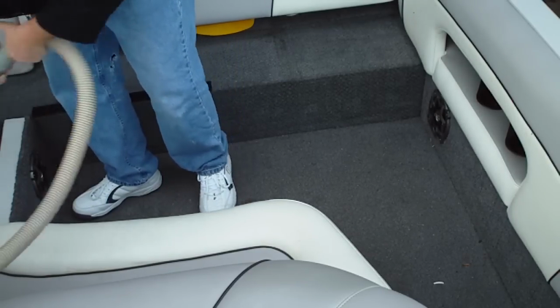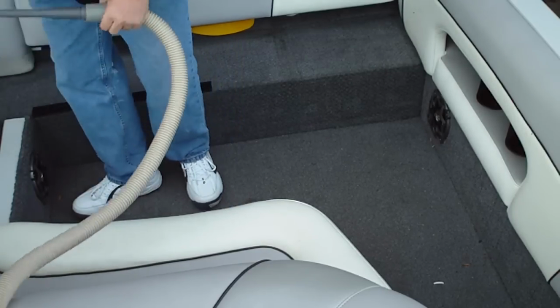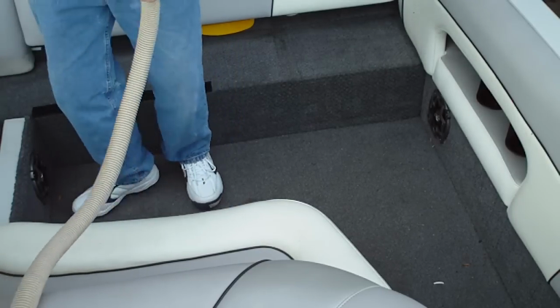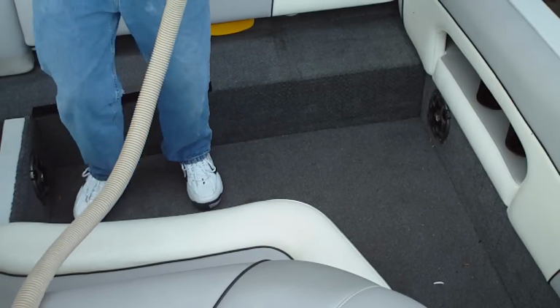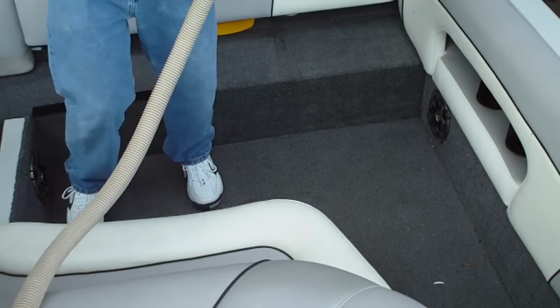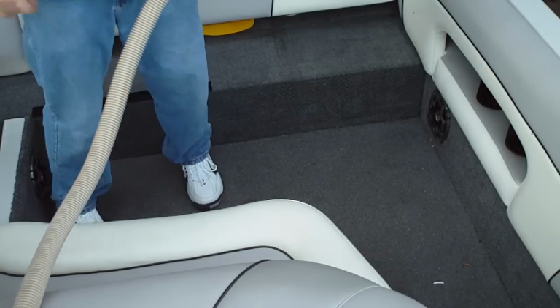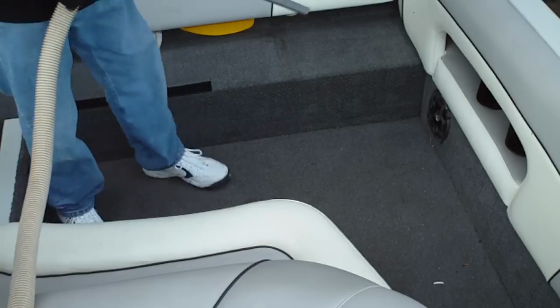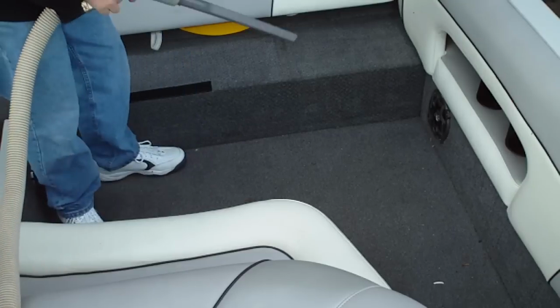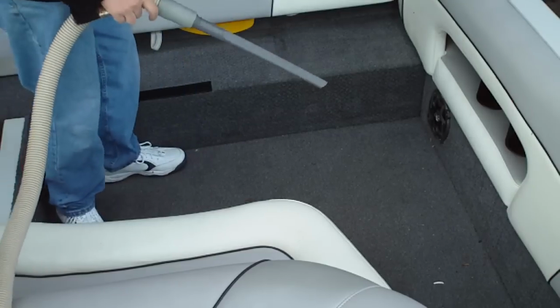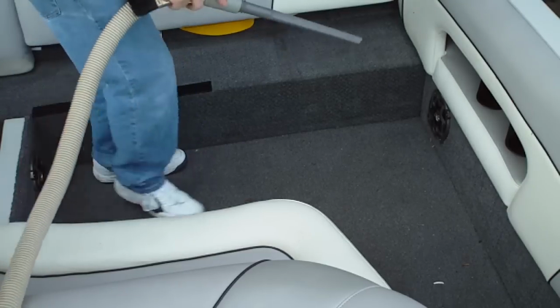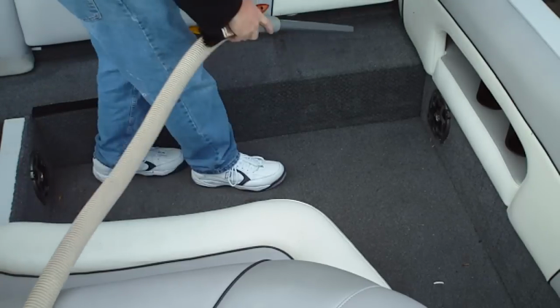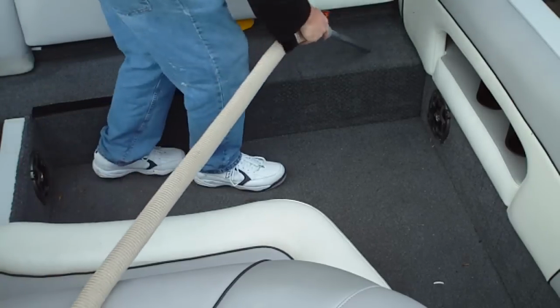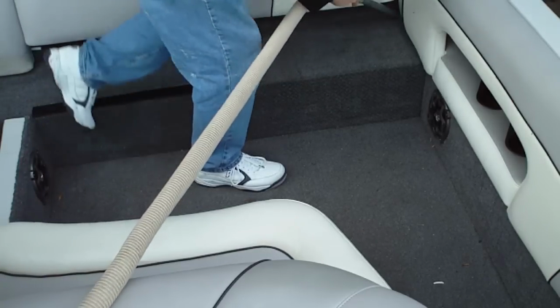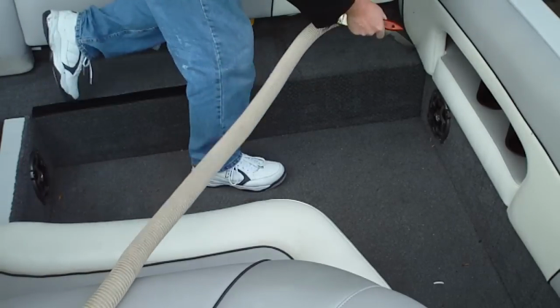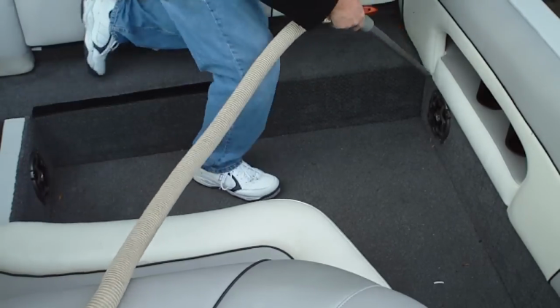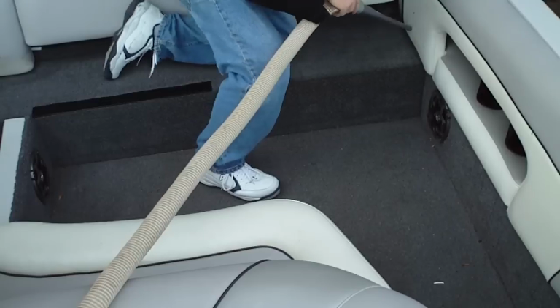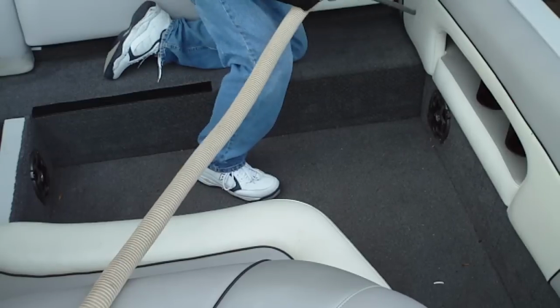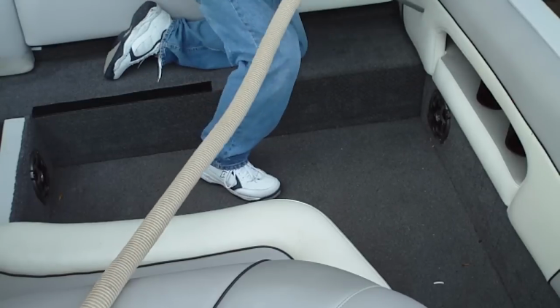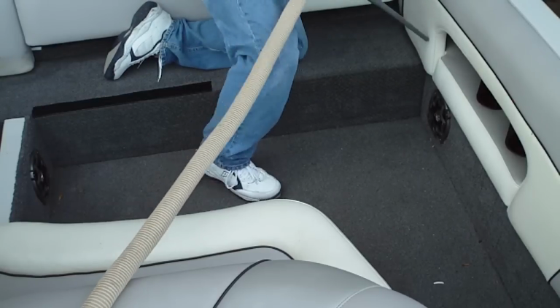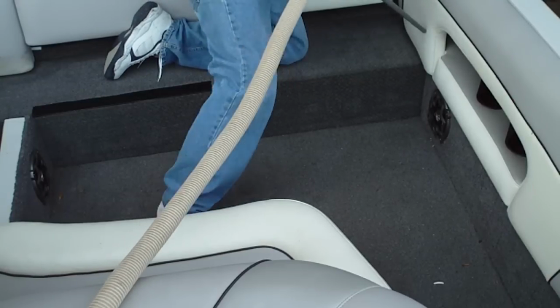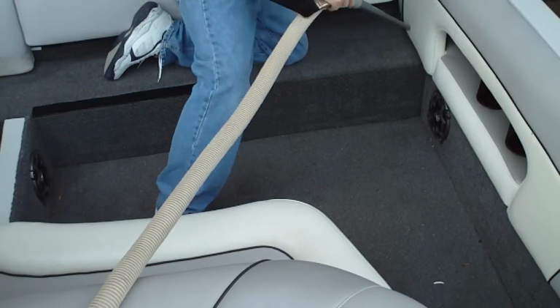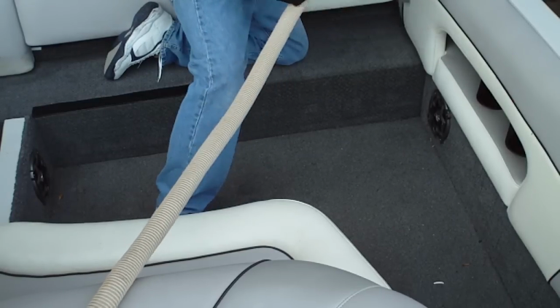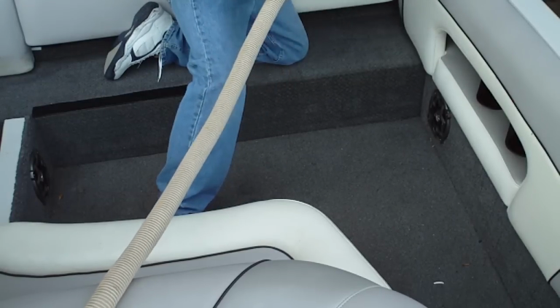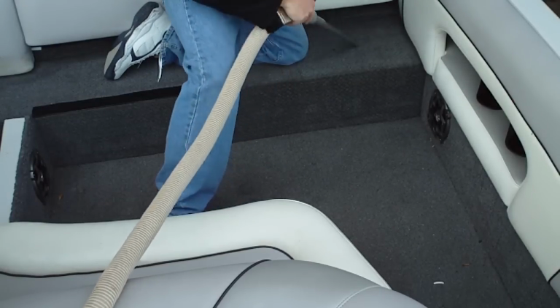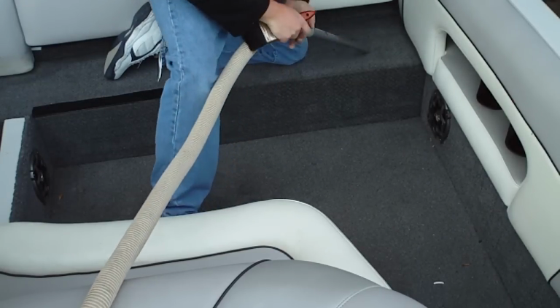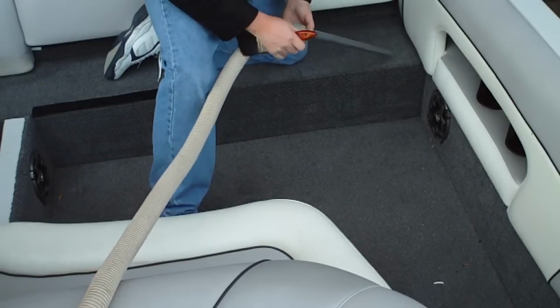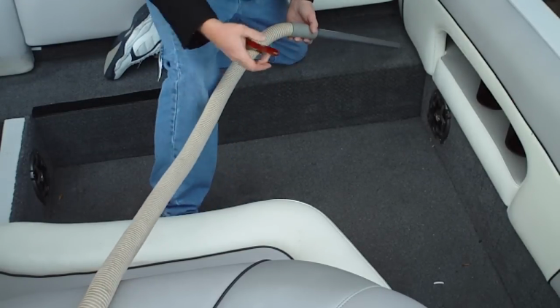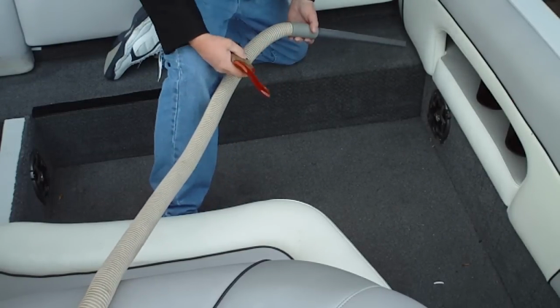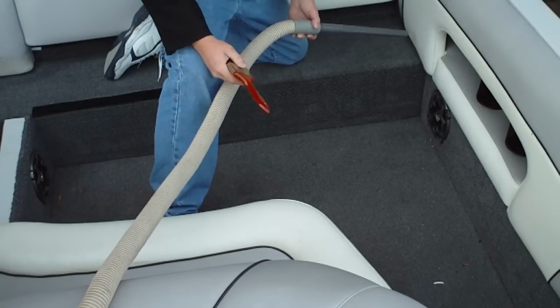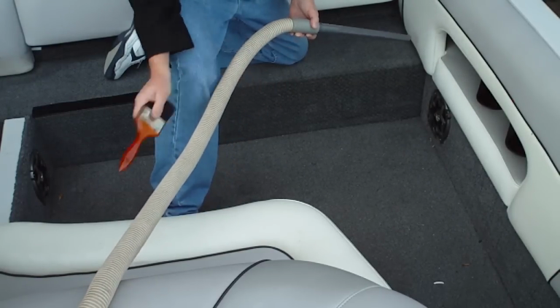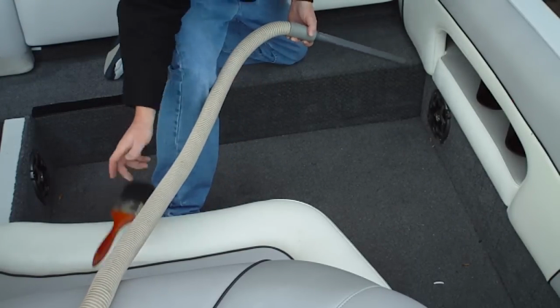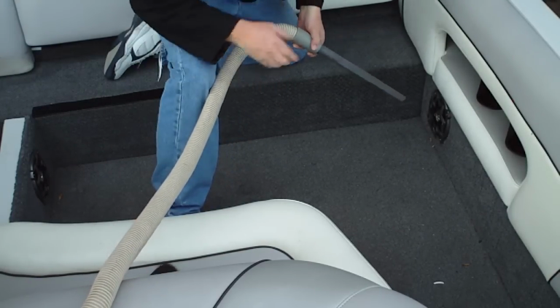On a boat, you want to open and remove every compartment that's accessible. If you don't, you'll trap possibly moisture and most likely mold will develop.